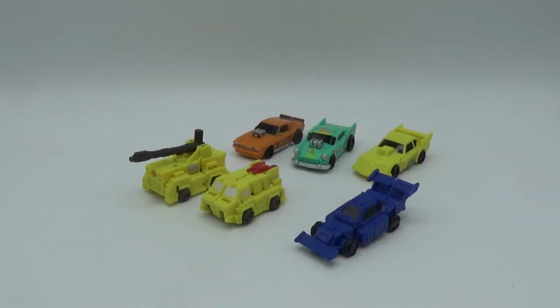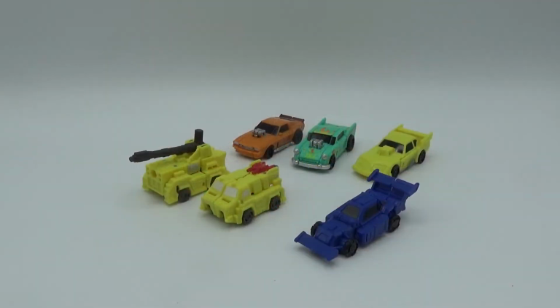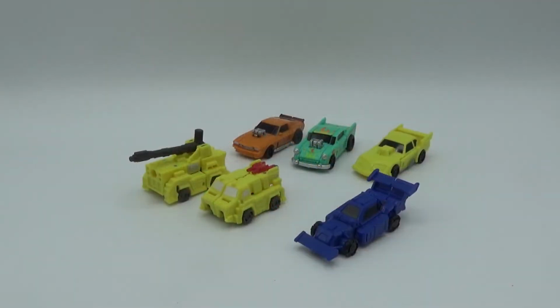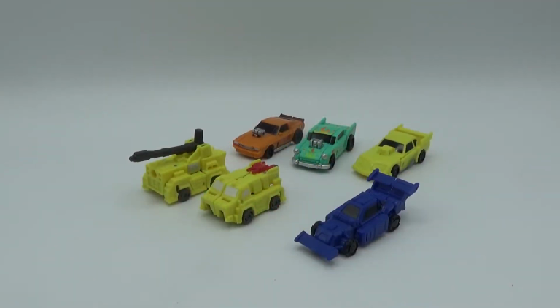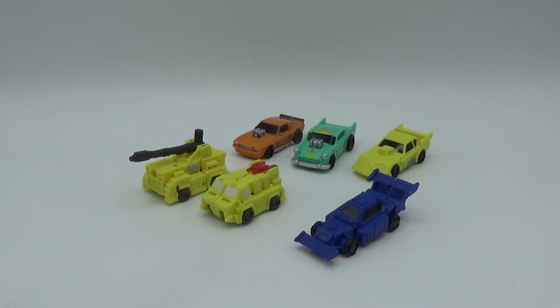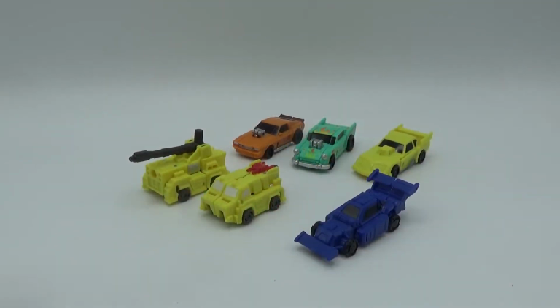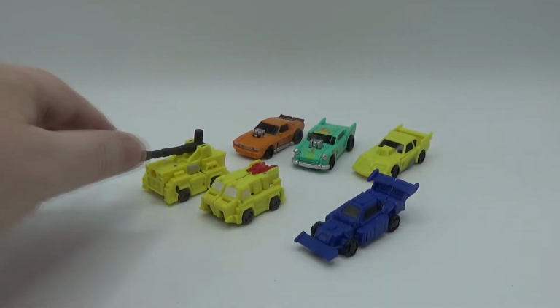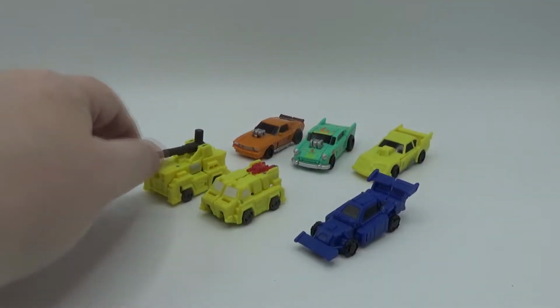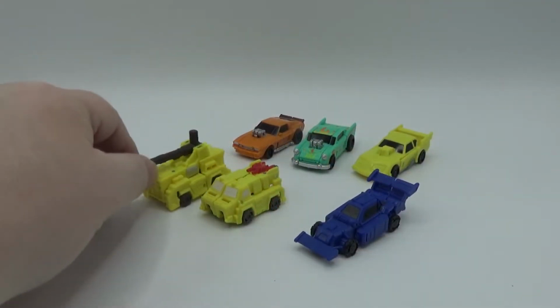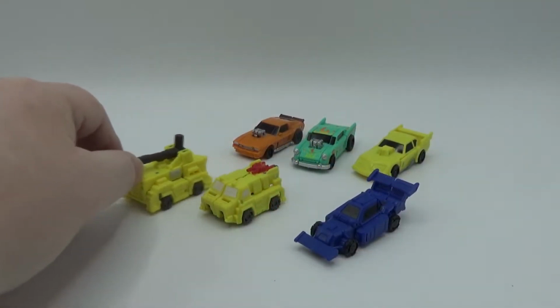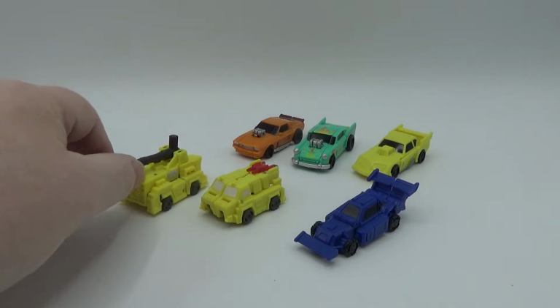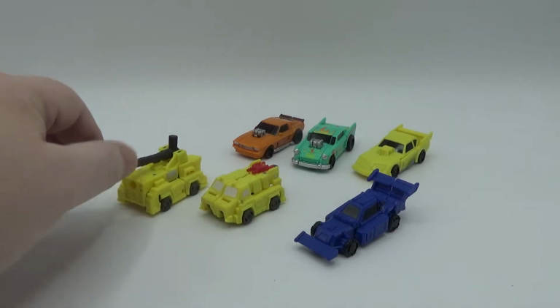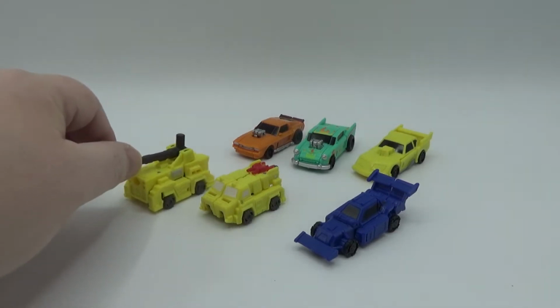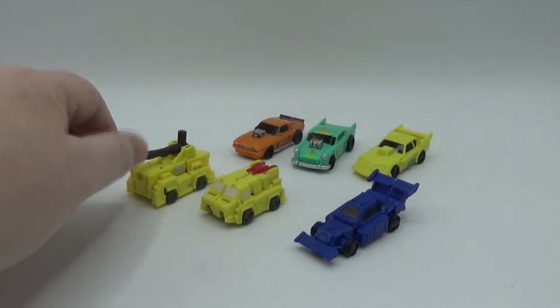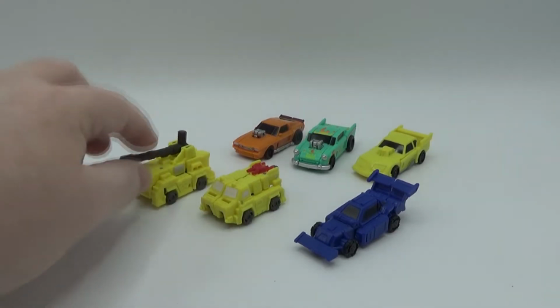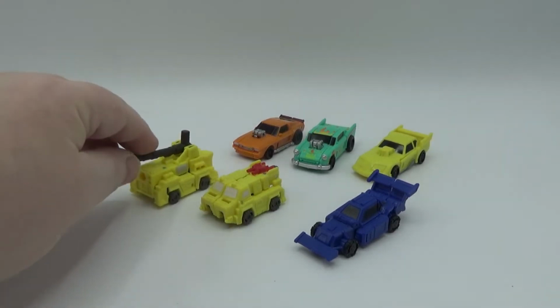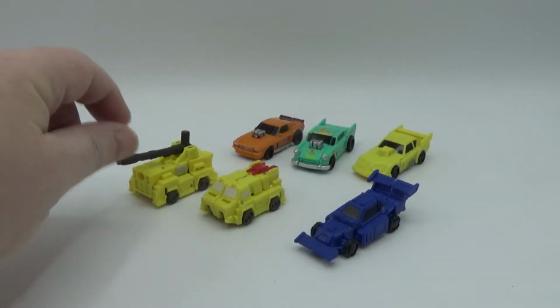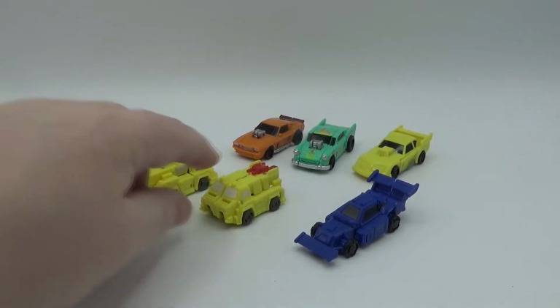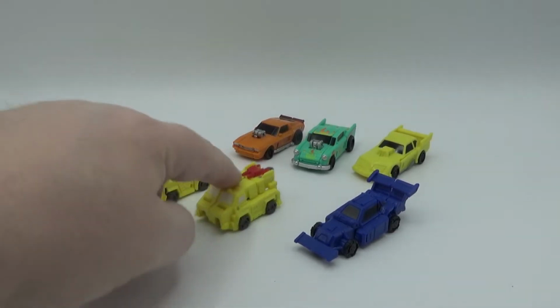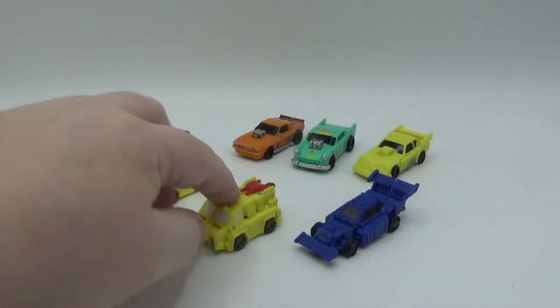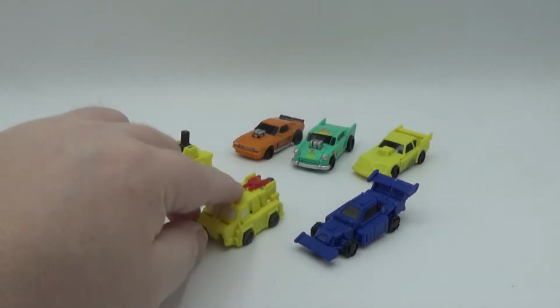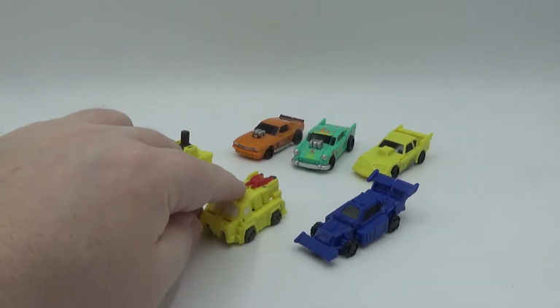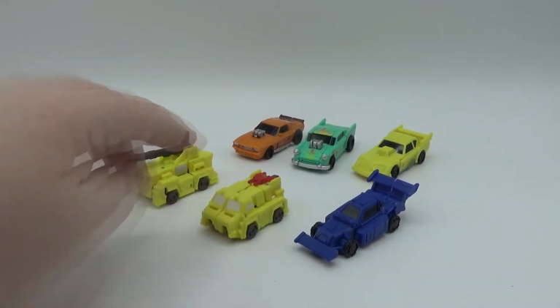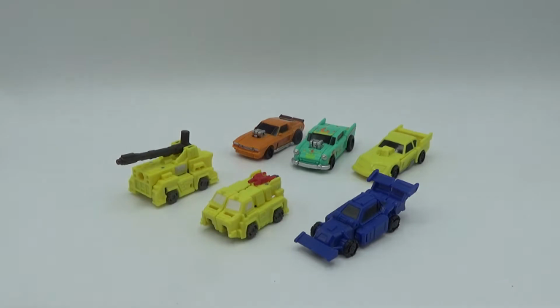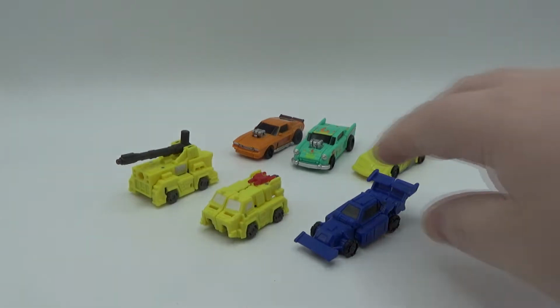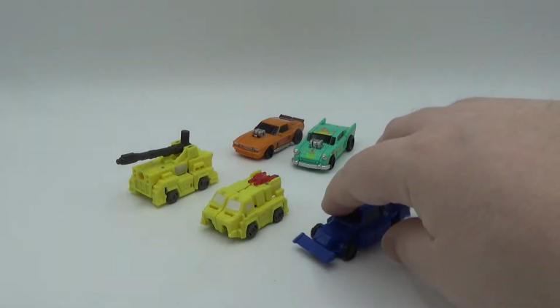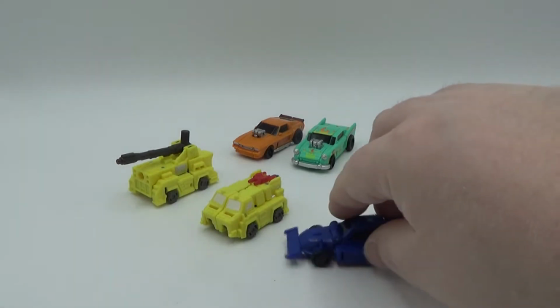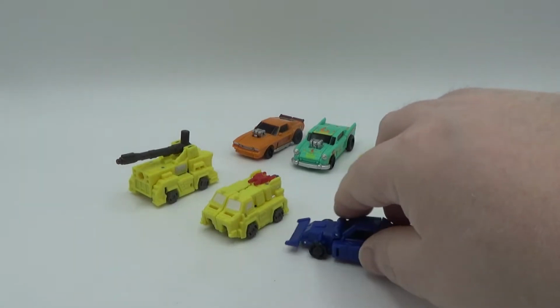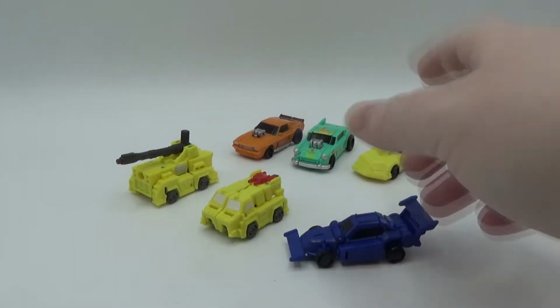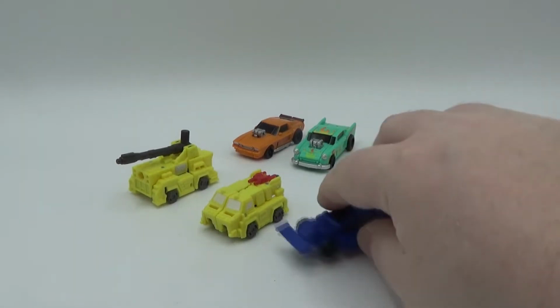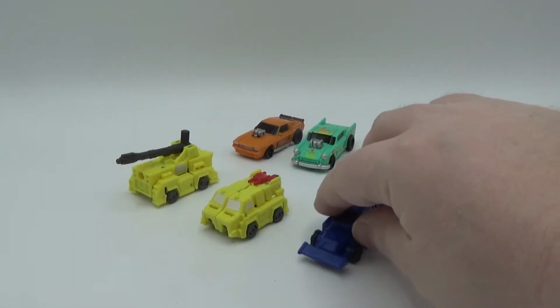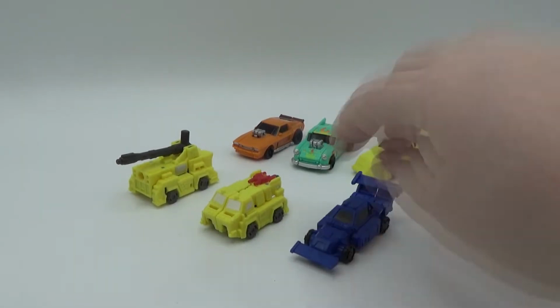Alright folks, here they are in their alt modes. Now this one is named Roadbunner, and this one is Fireguard. This is Decepticon Runner — if you want to call them Runner, that's fine.